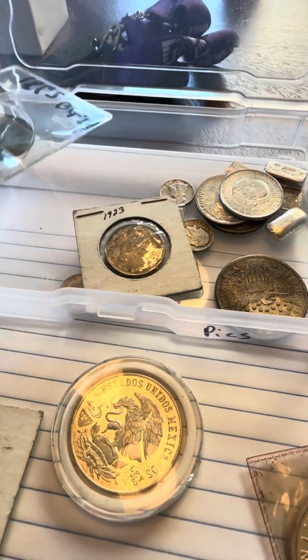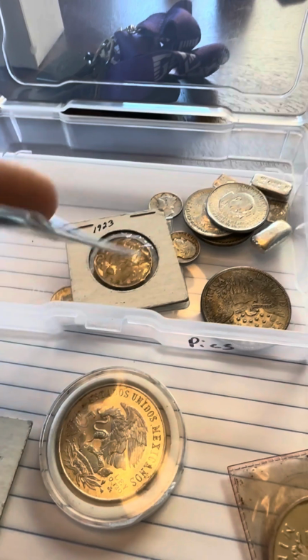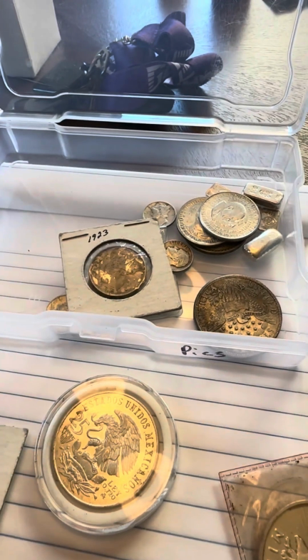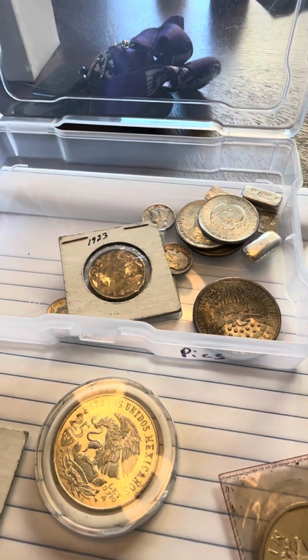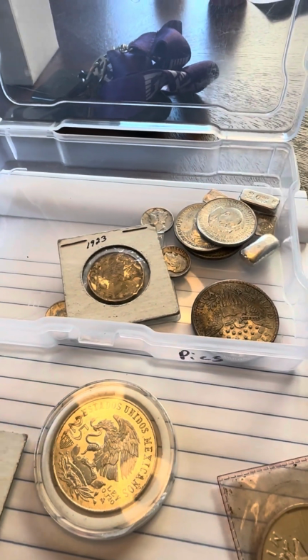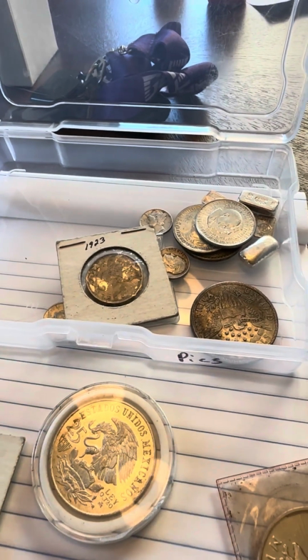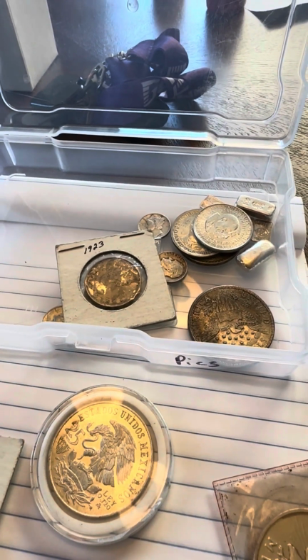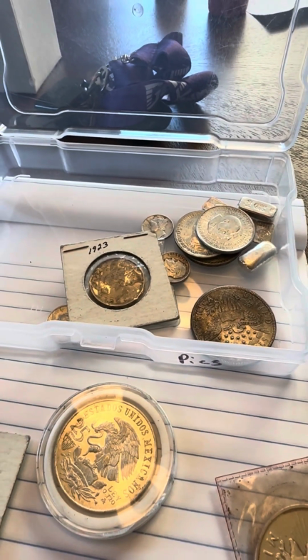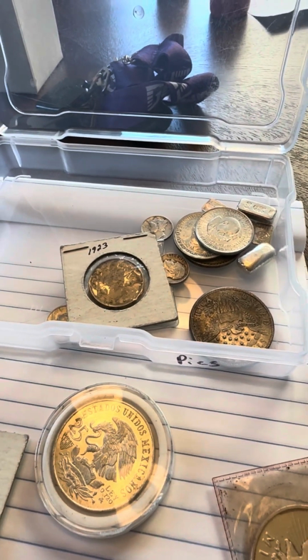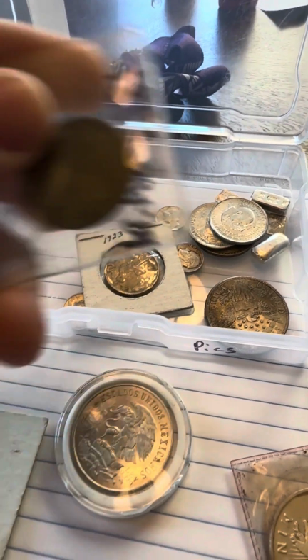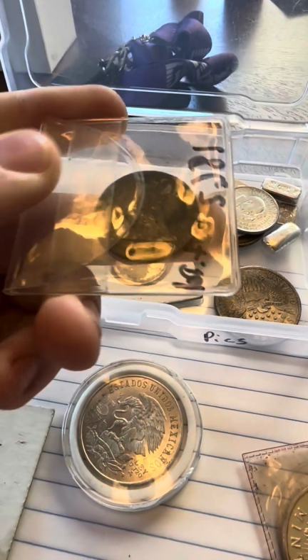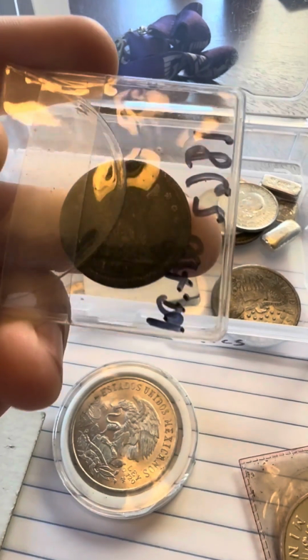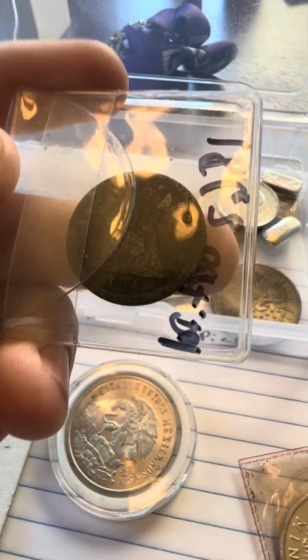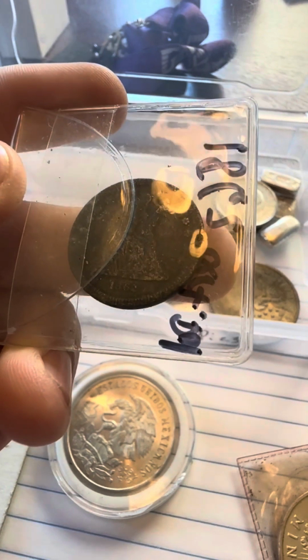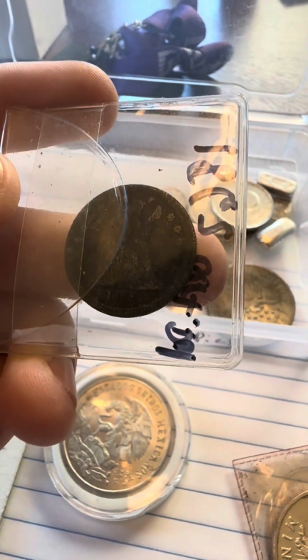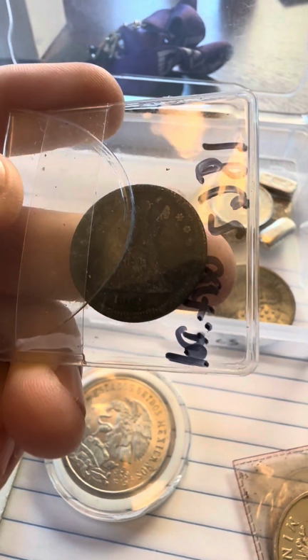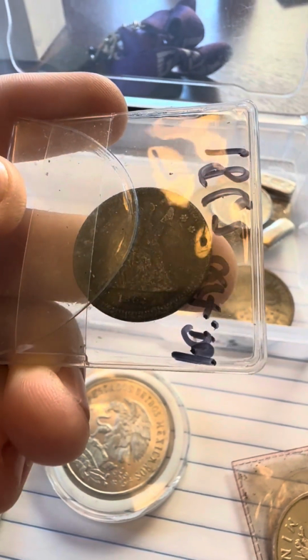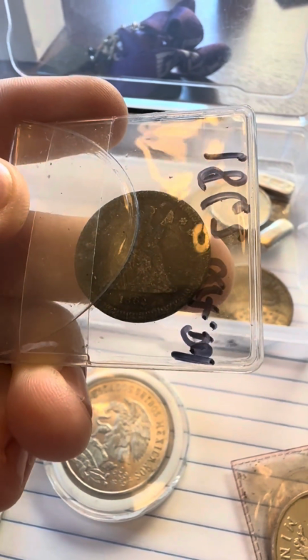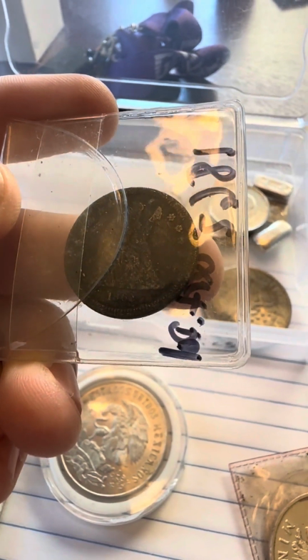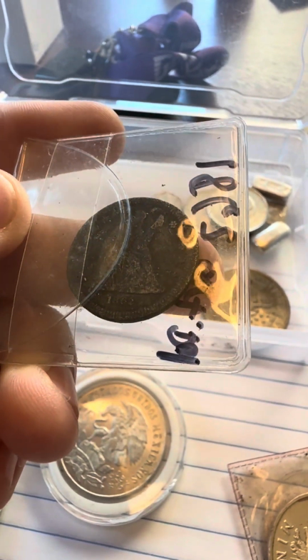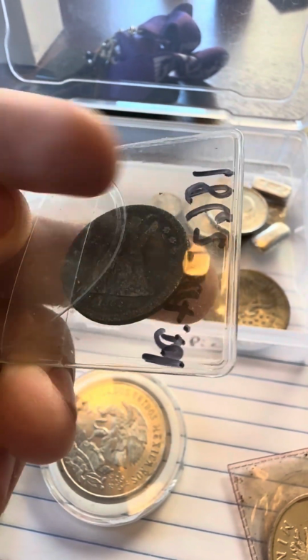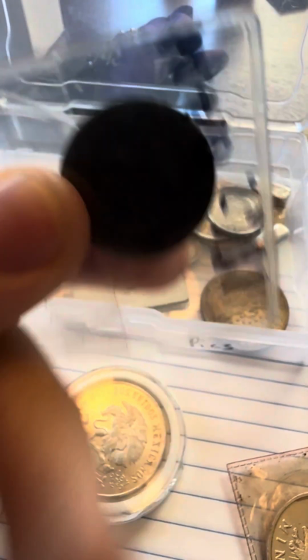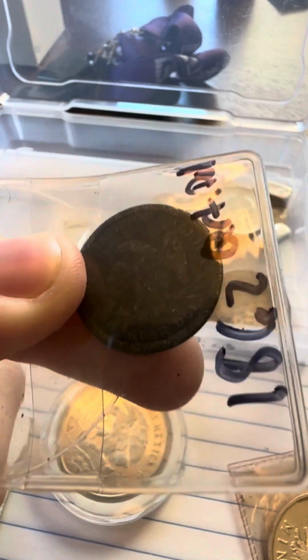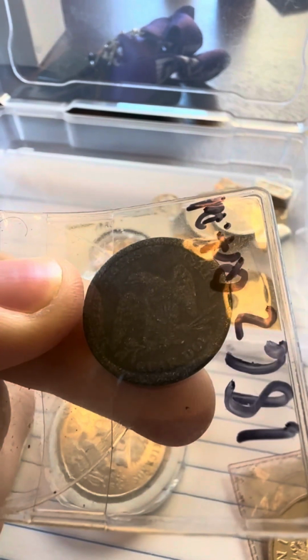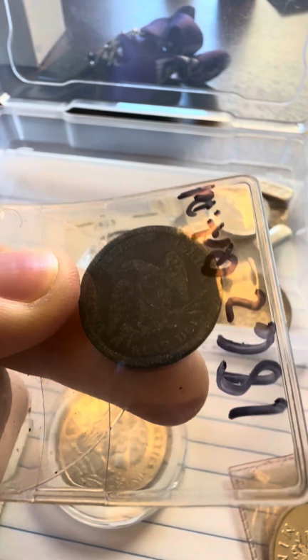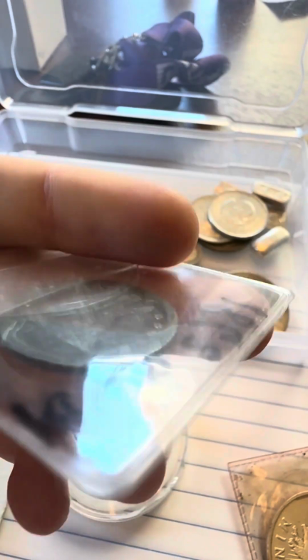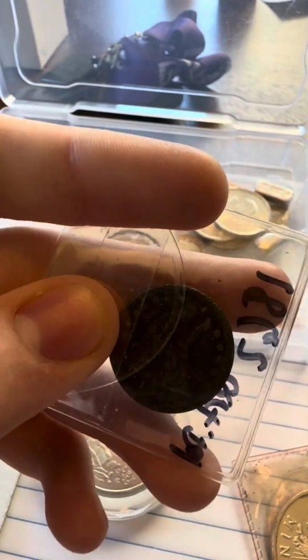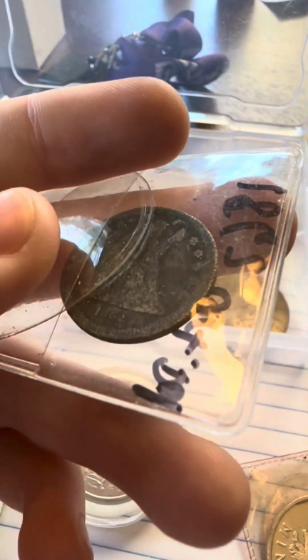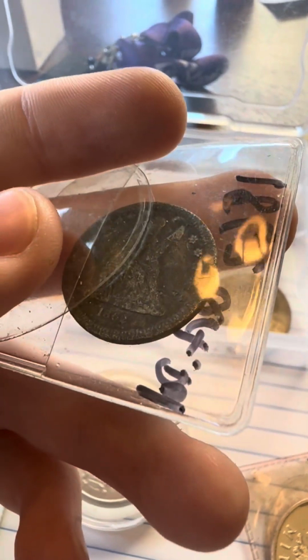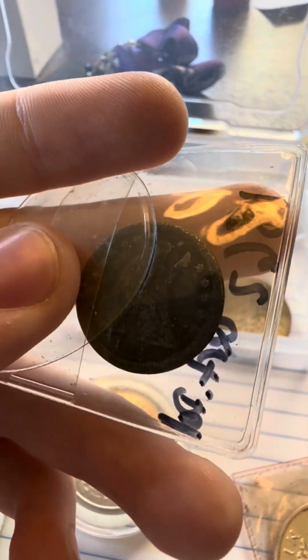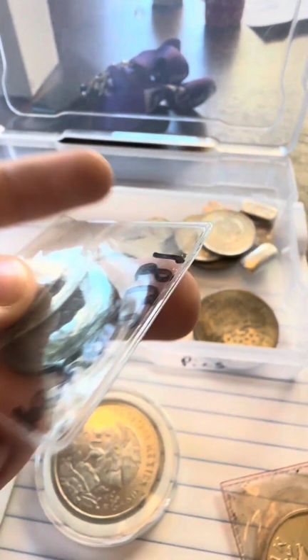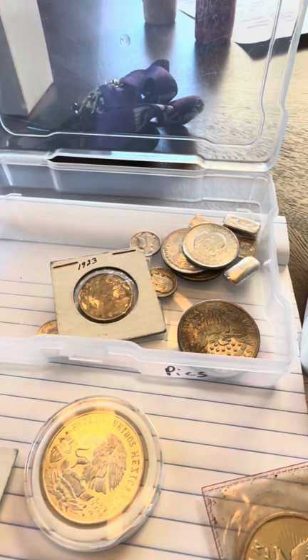Here's one of the cooler finds — my favorite find that I had to sell, unfortunately. 1862 Seated Liberty quarter. Super cool. I don't know how it gets that black, quite honestly.